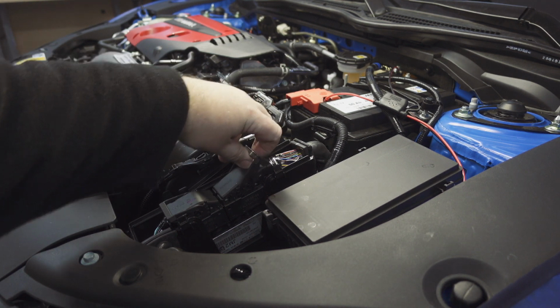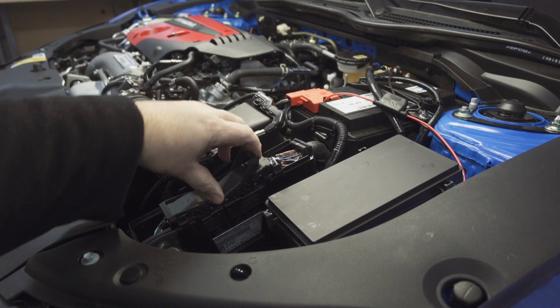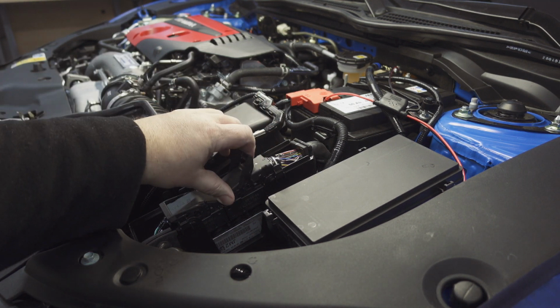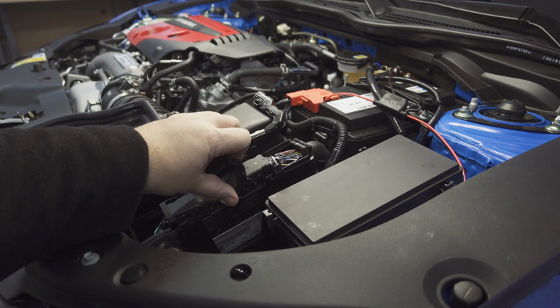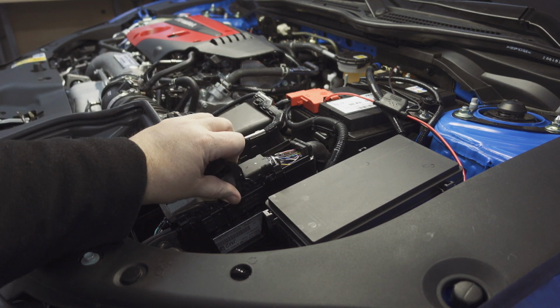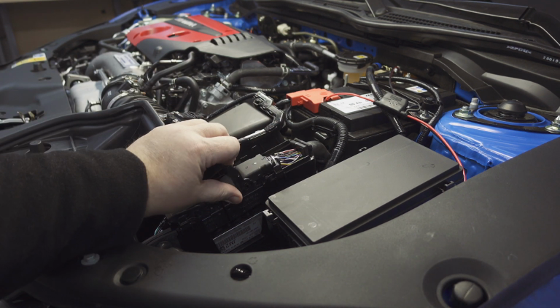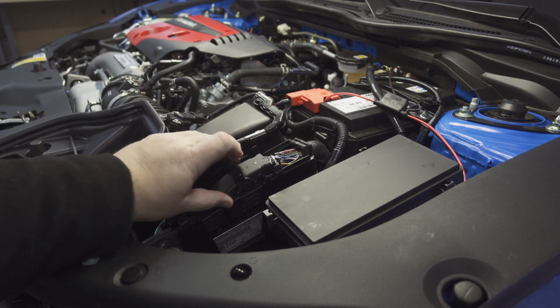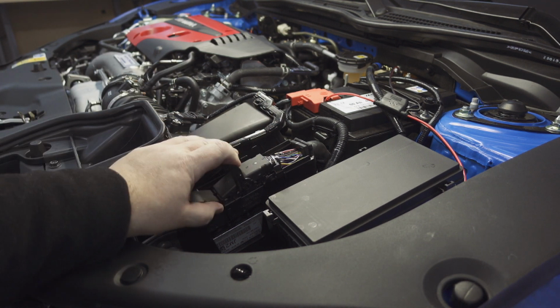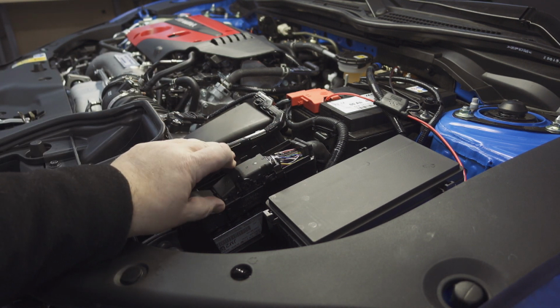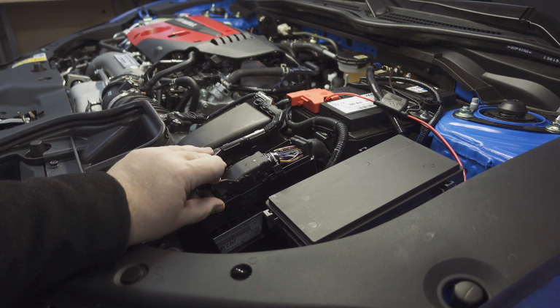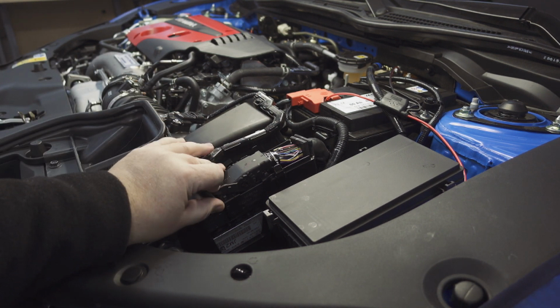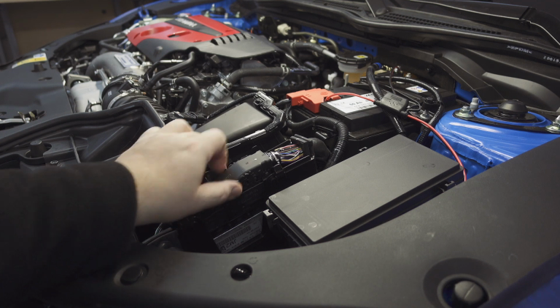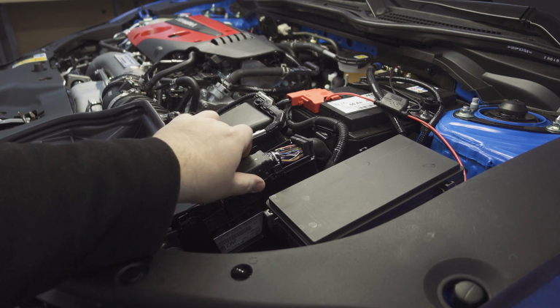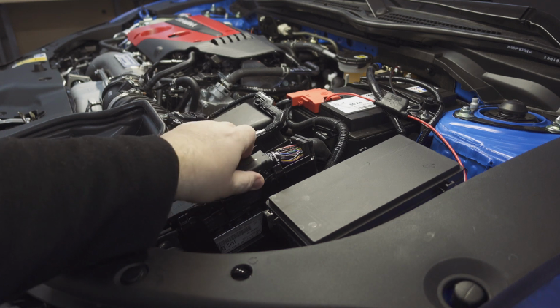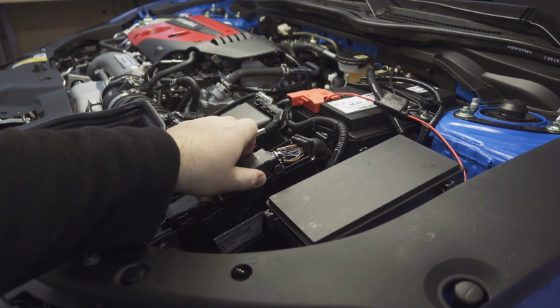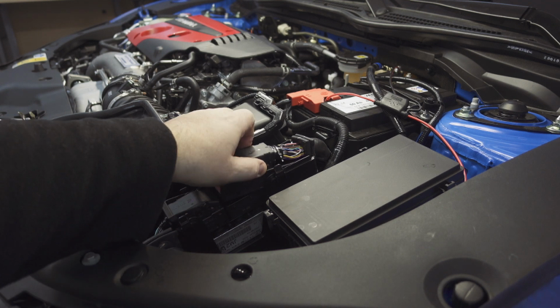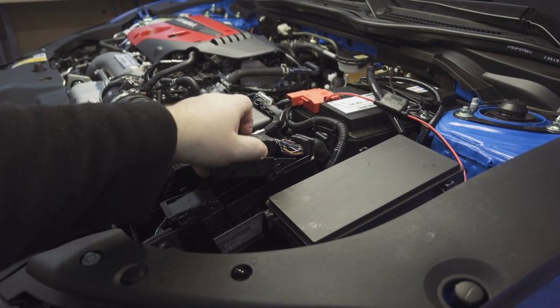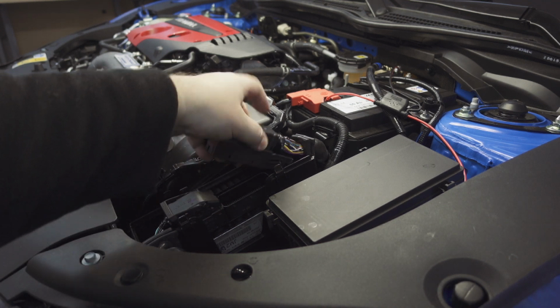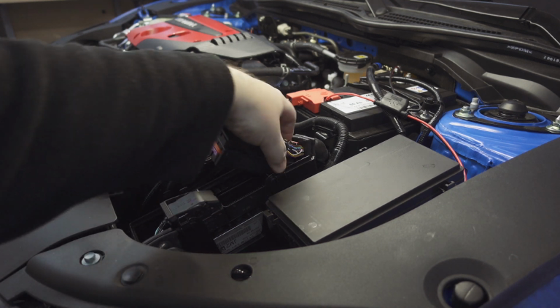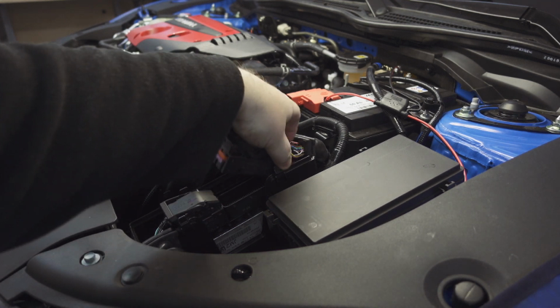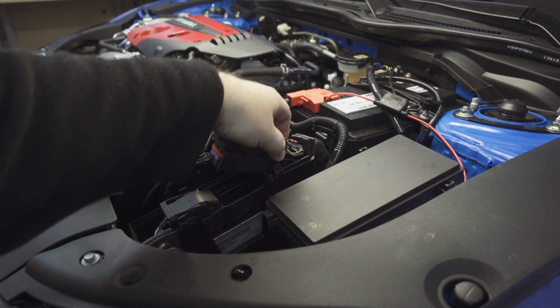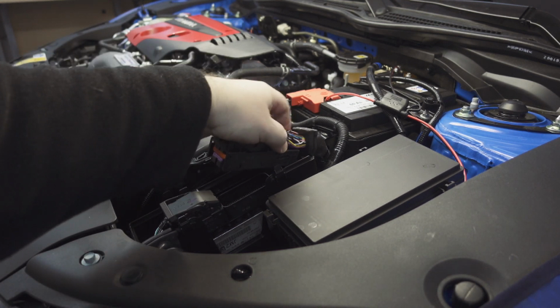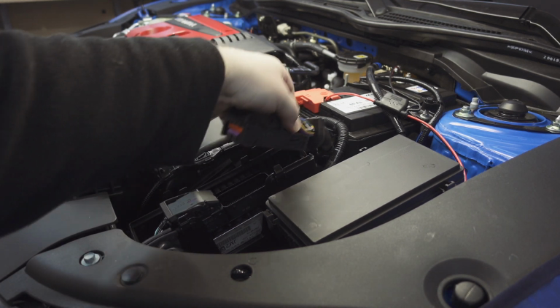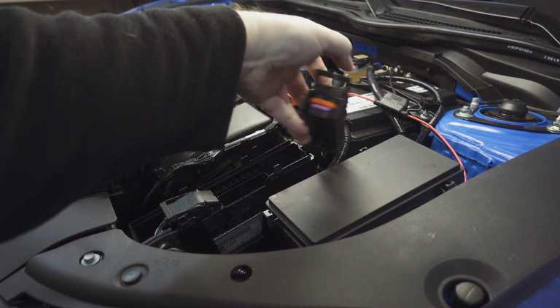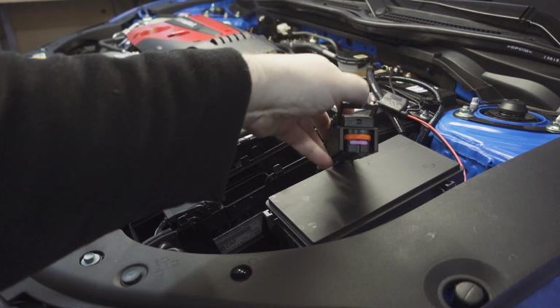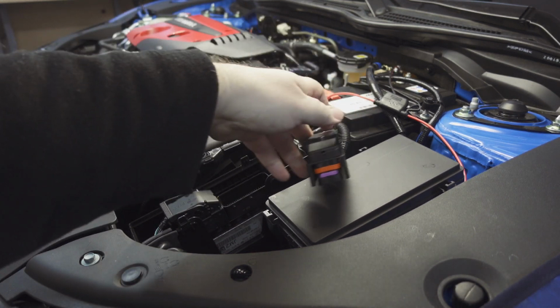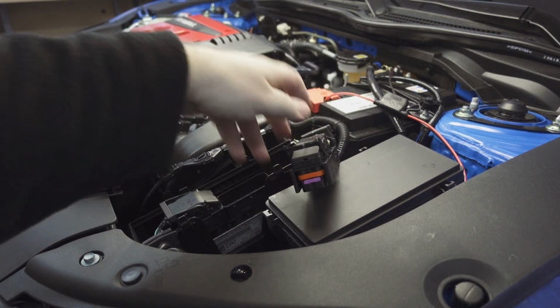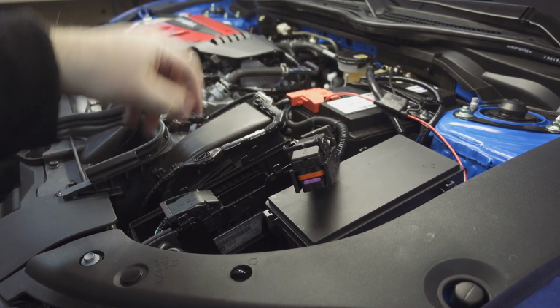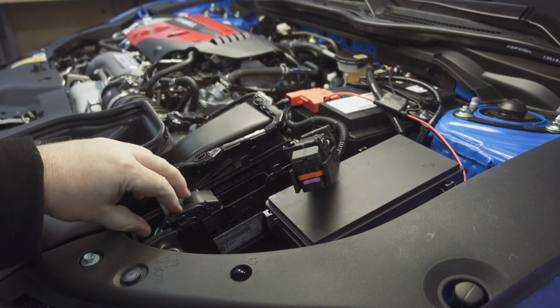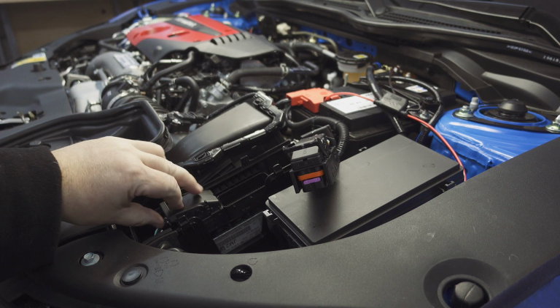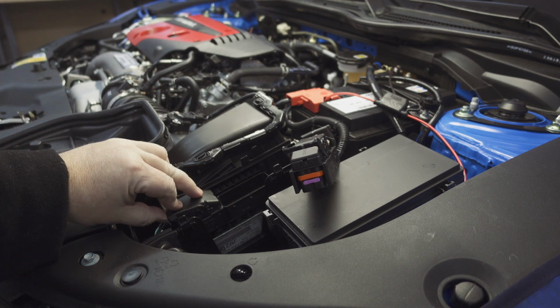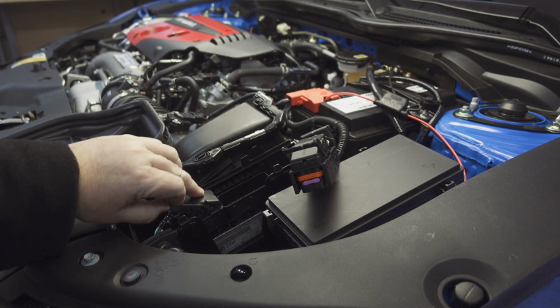We should handle the smaller chamber section carefully with both hands, because it is quite fragile. We don't want anything to break.